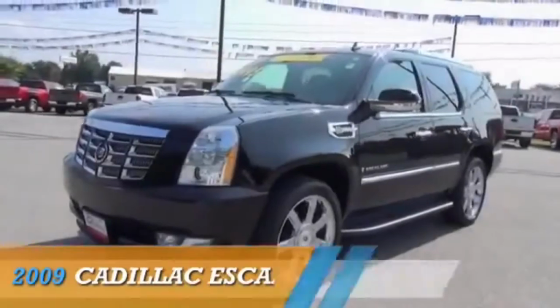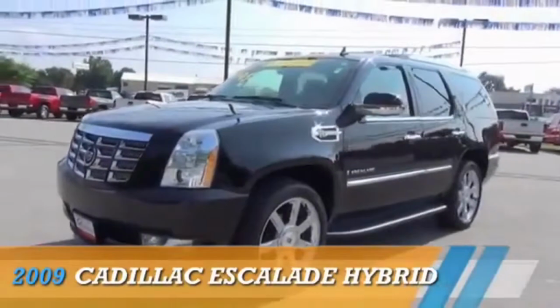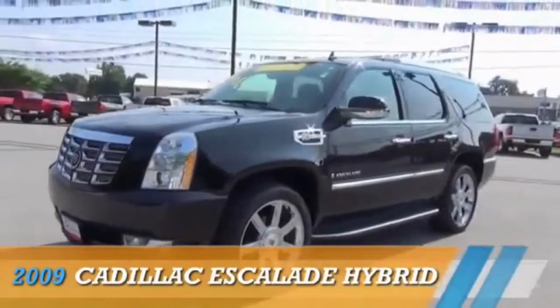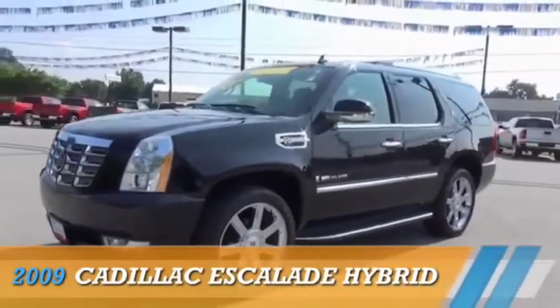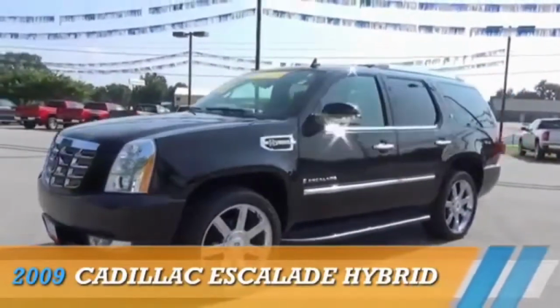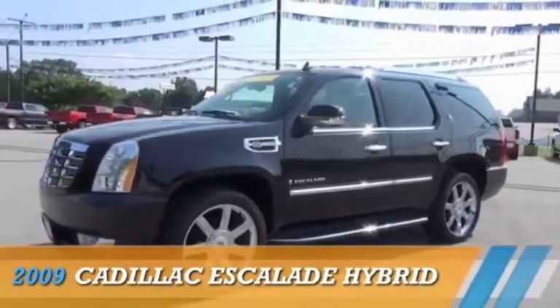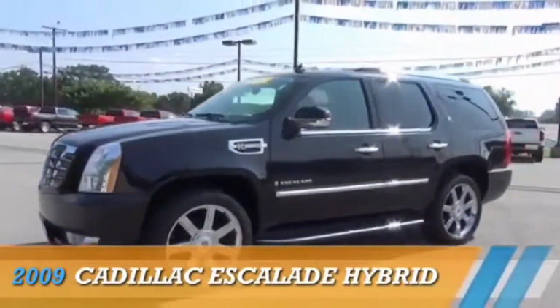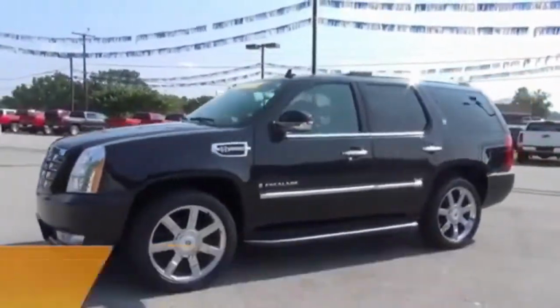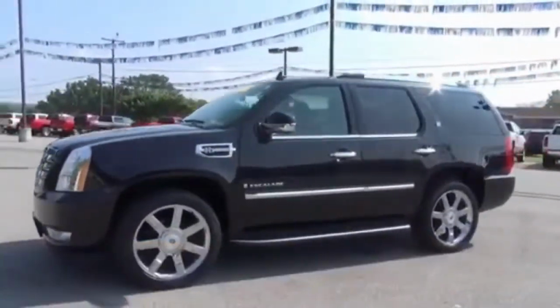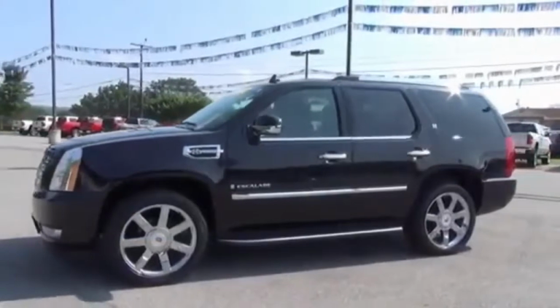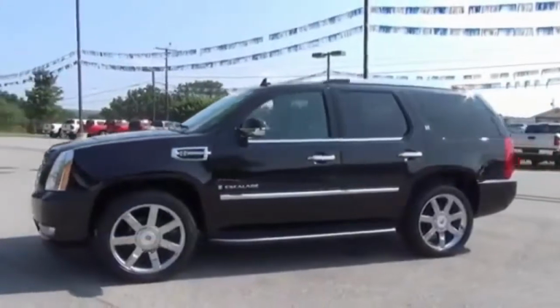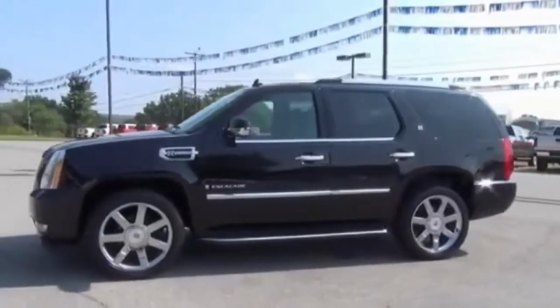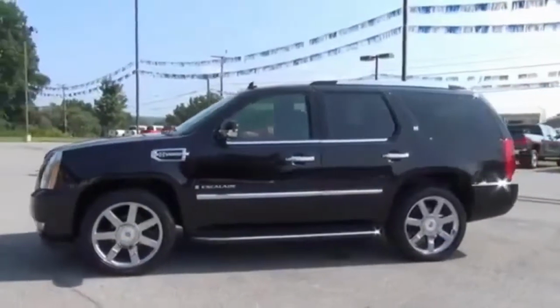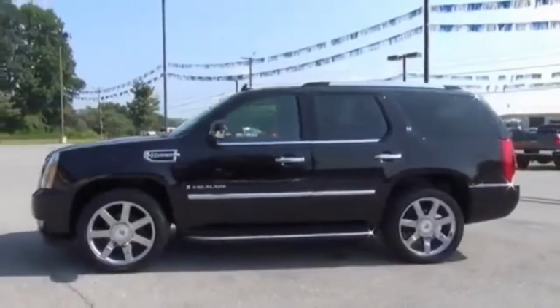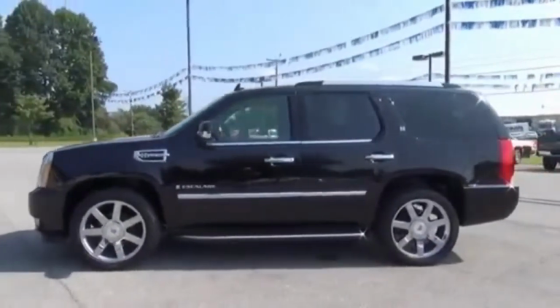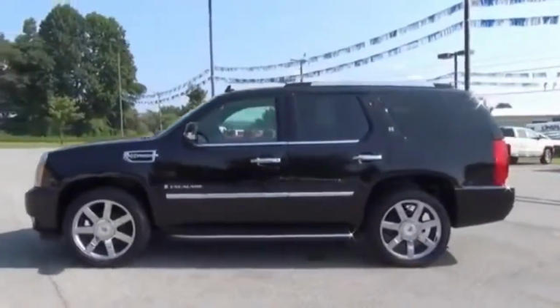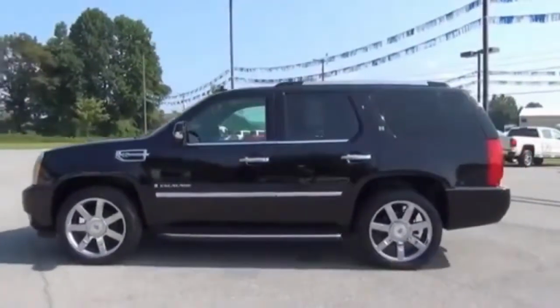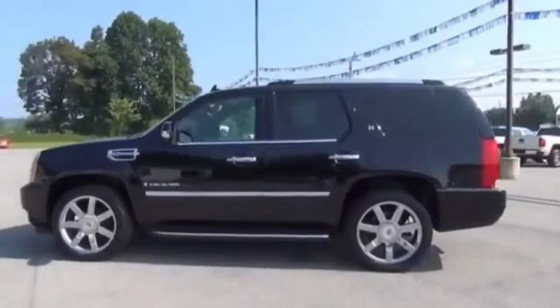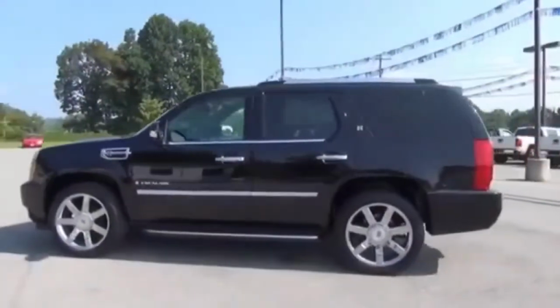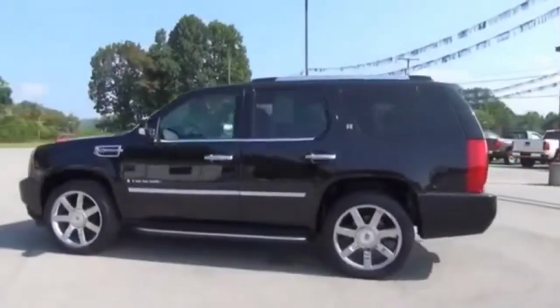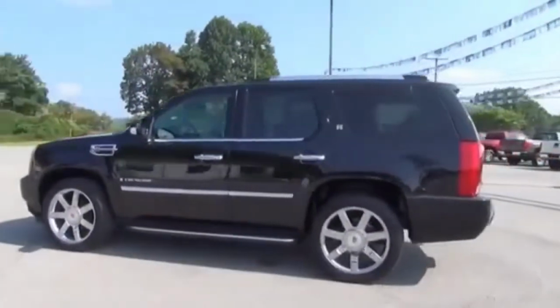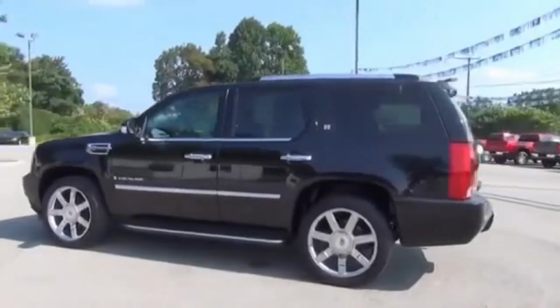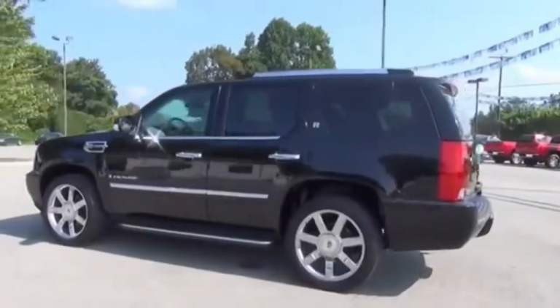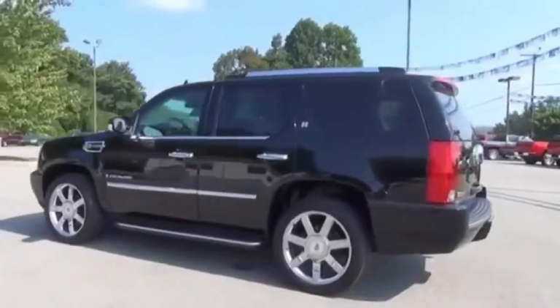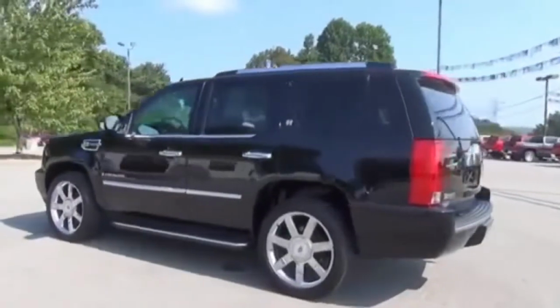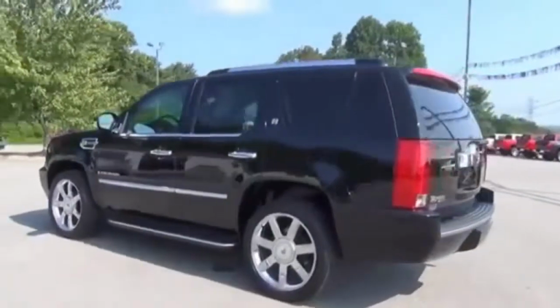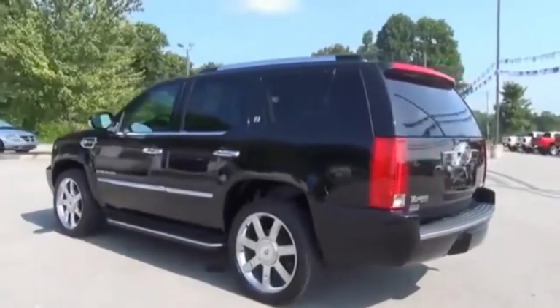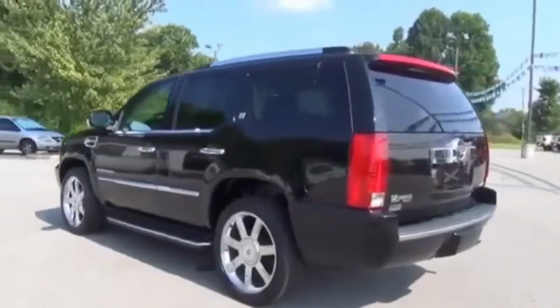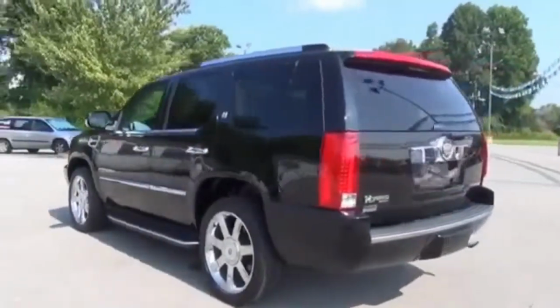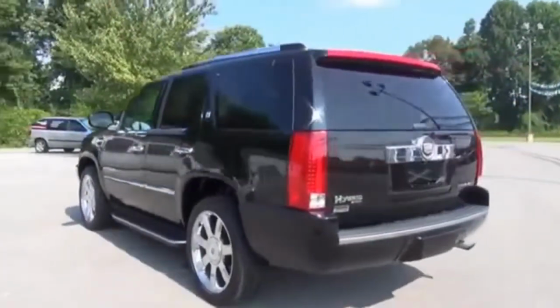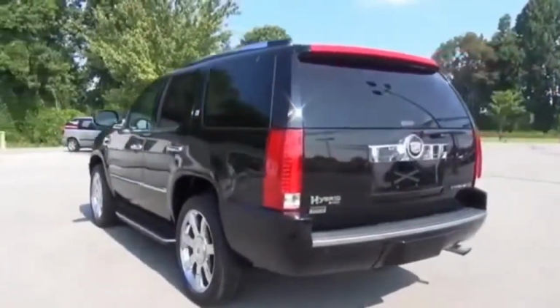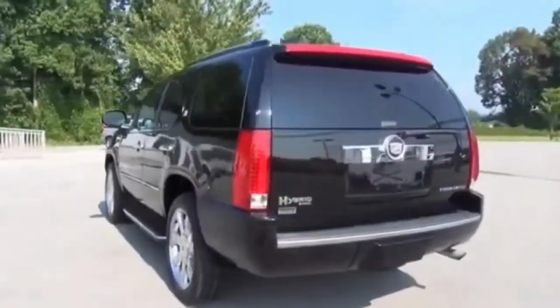Presenting the 2009 Cadillac Escalade Hybrid, powered by all-wheel drive, a 6-liter, 8-cylinder engine, and a 4-speed automatic transmission. The features include a power sunroof,